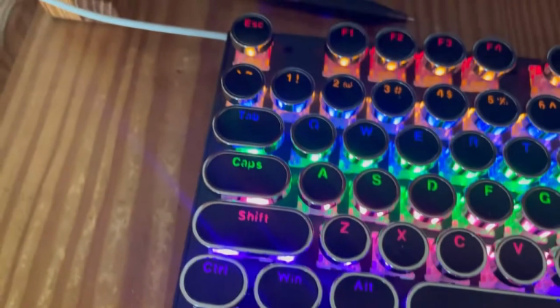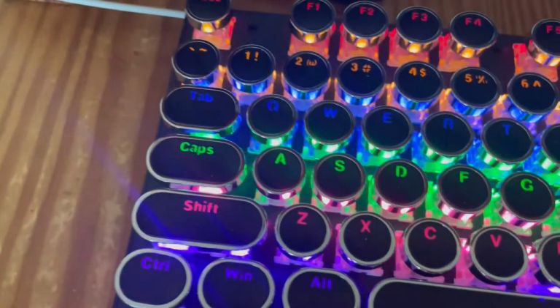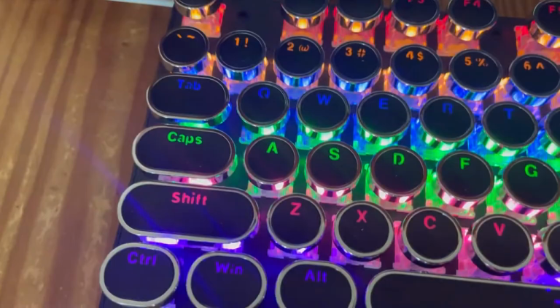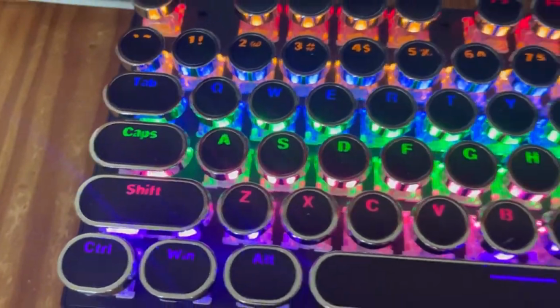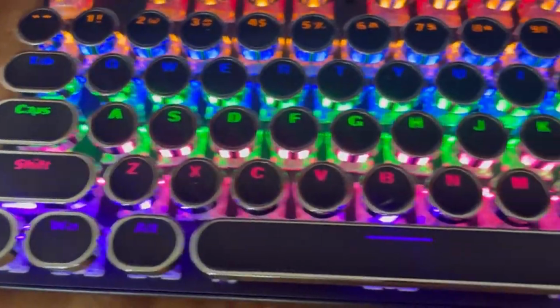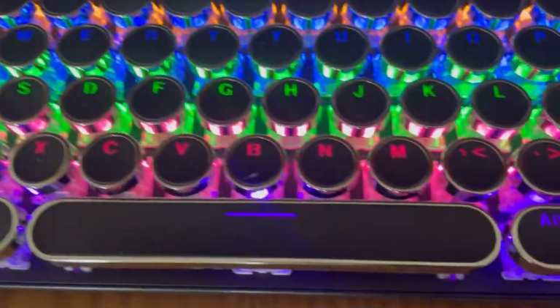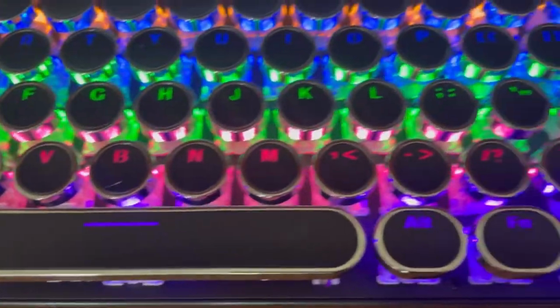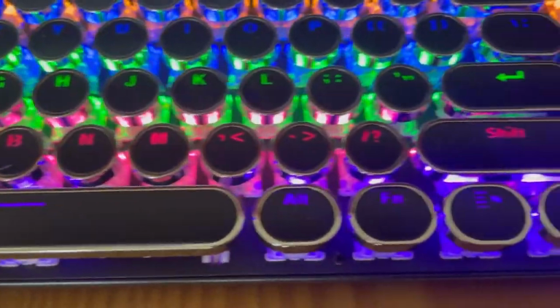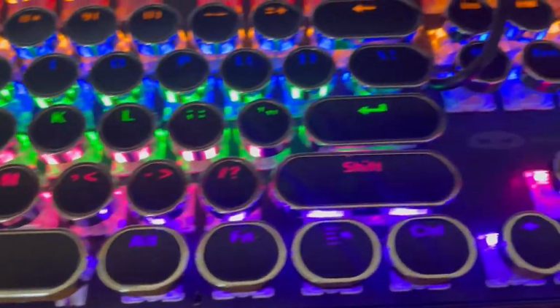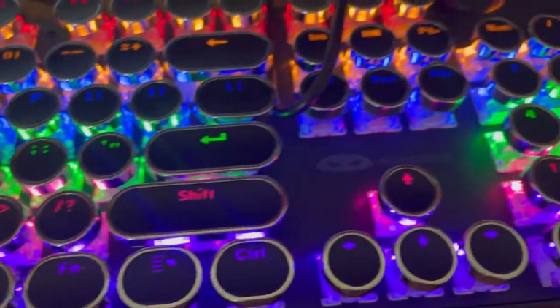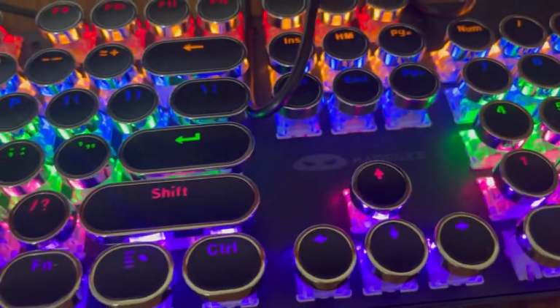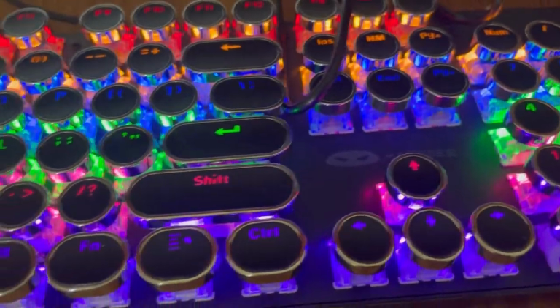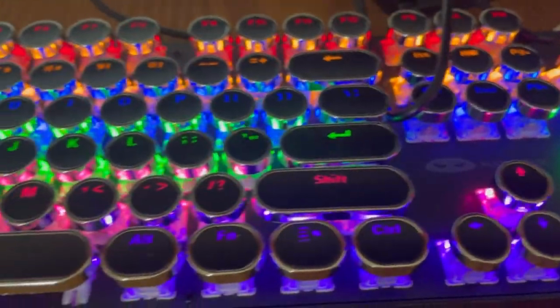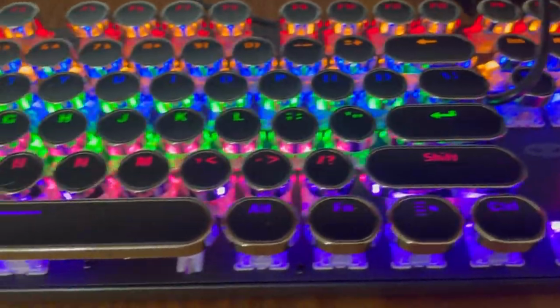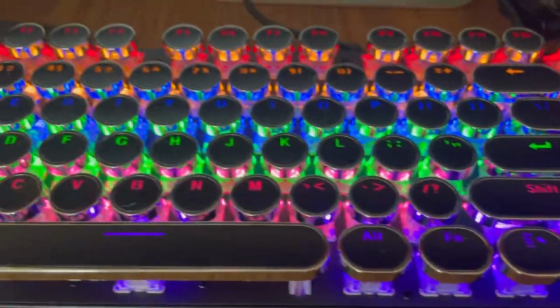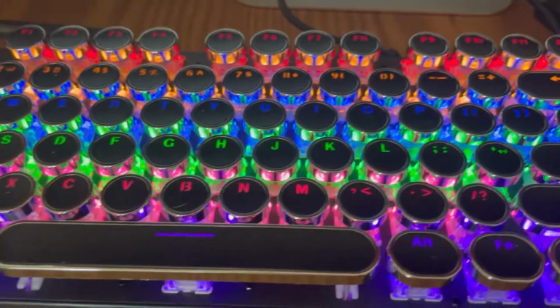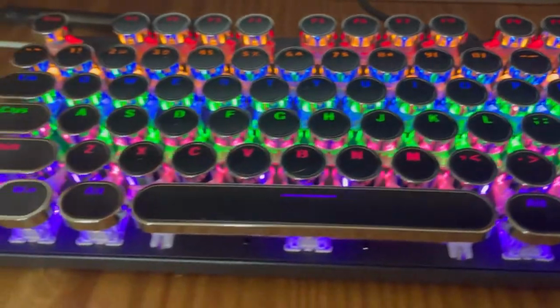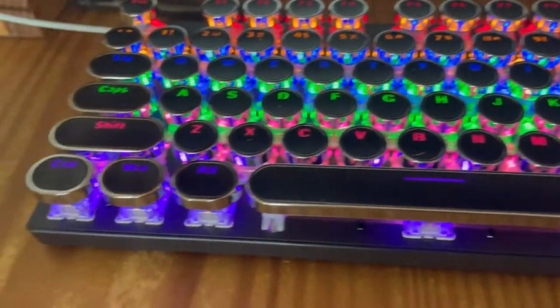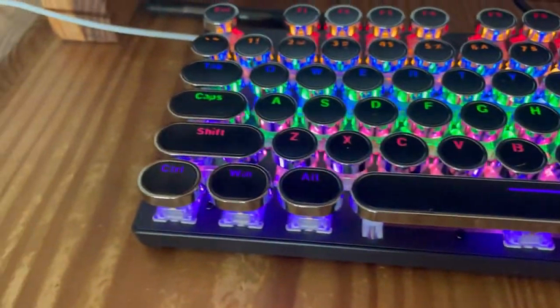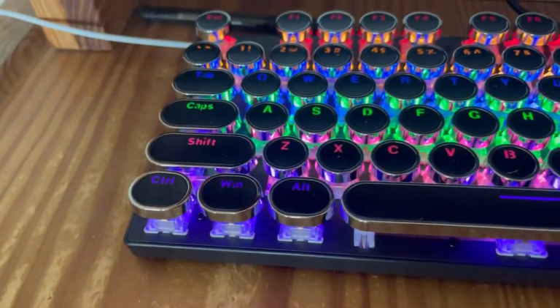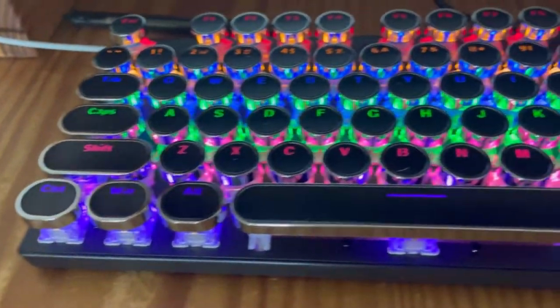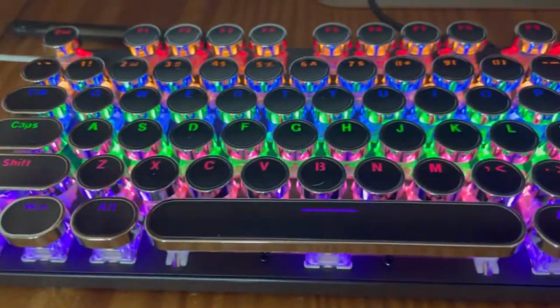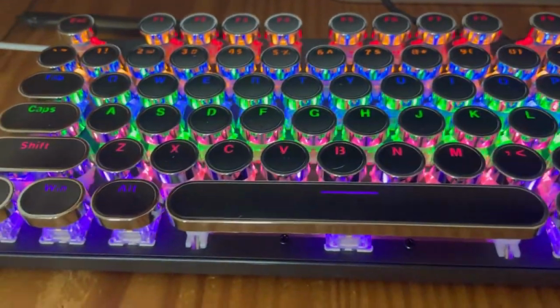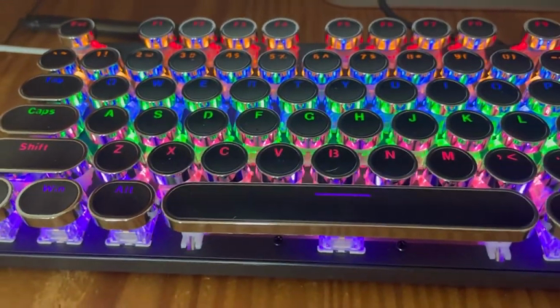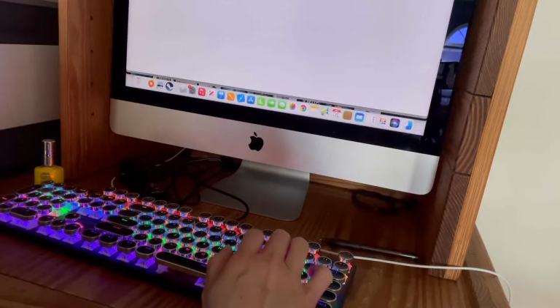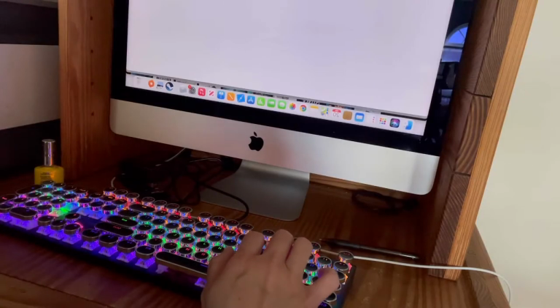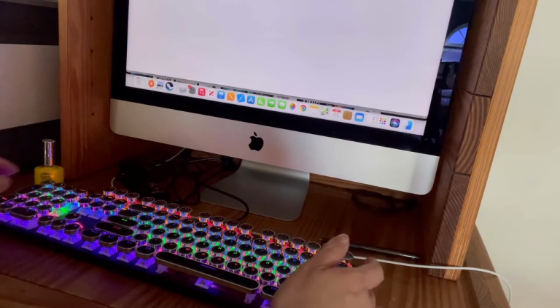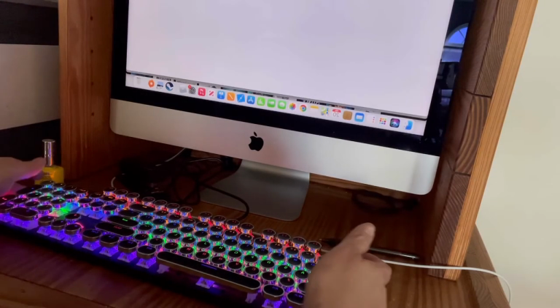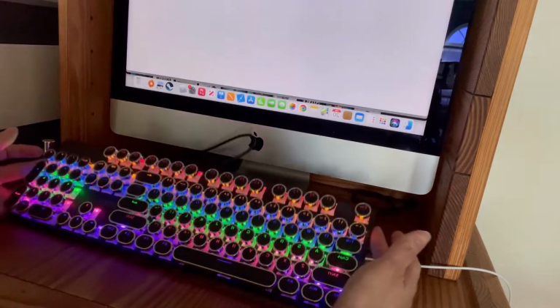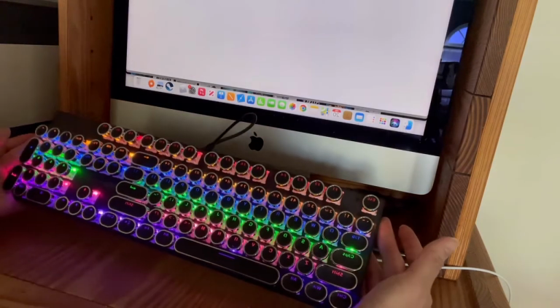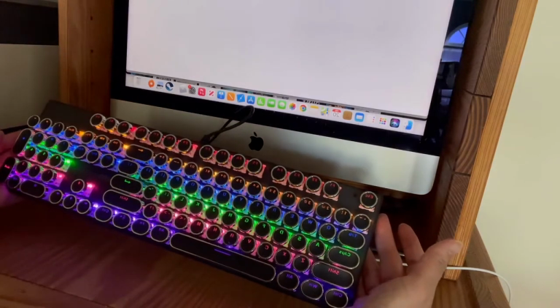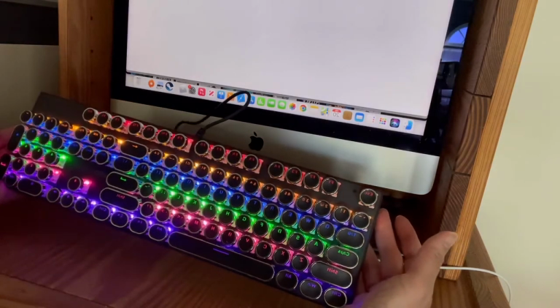Bow keyboard — a retro keyboard. It's fun. My husband purchased this for me last night. I really like it.